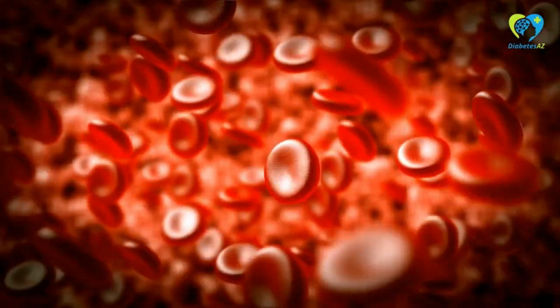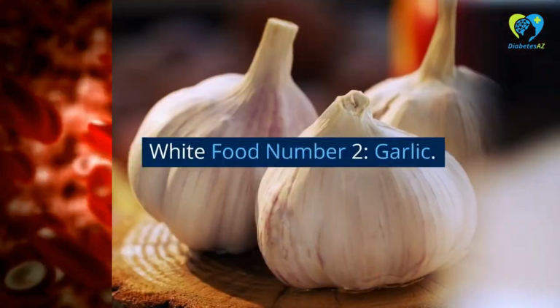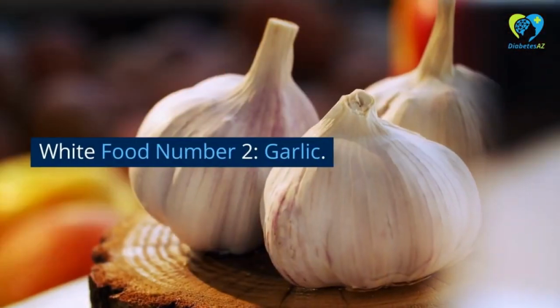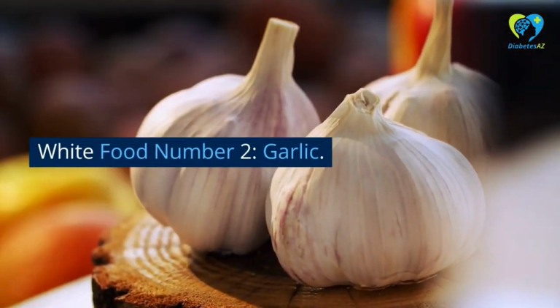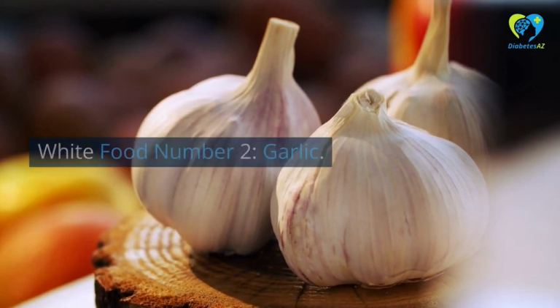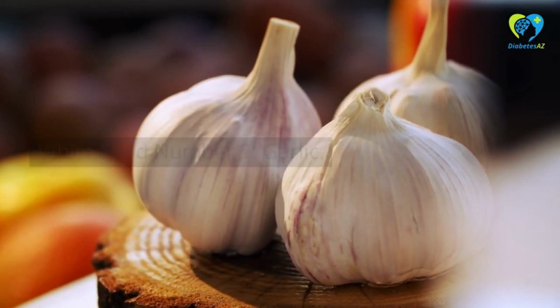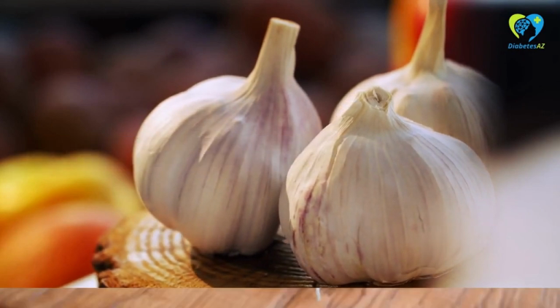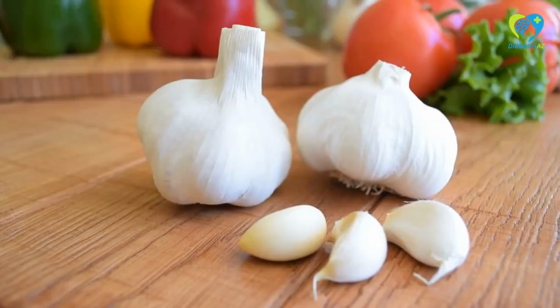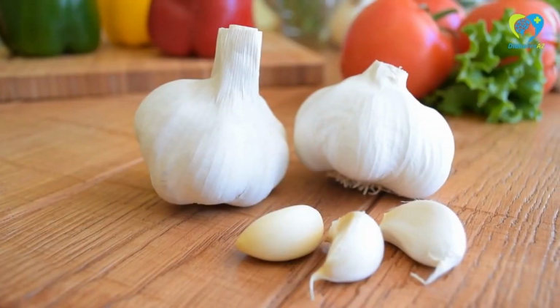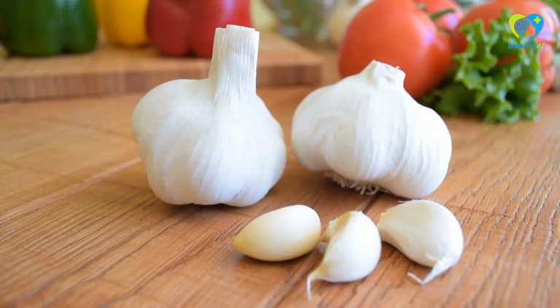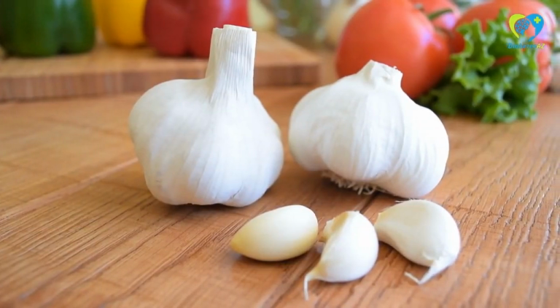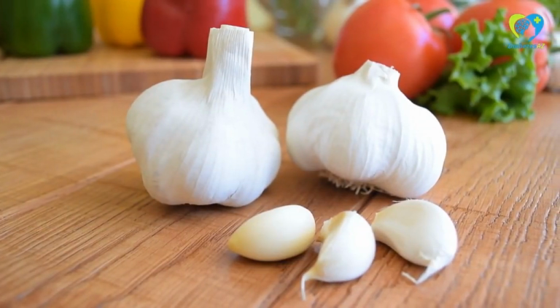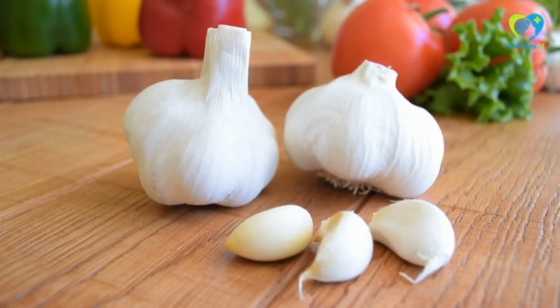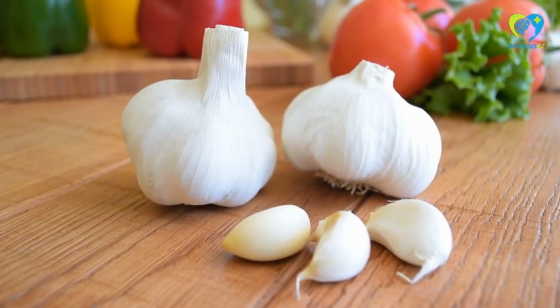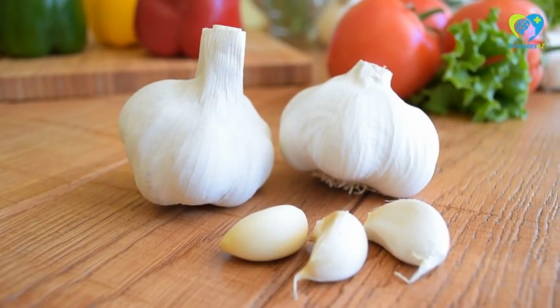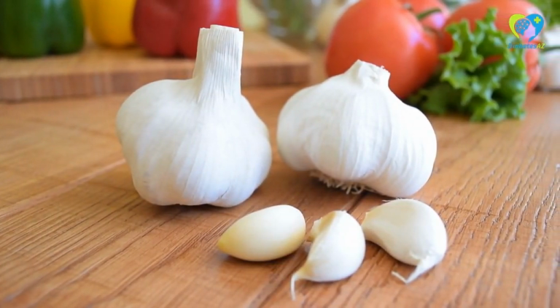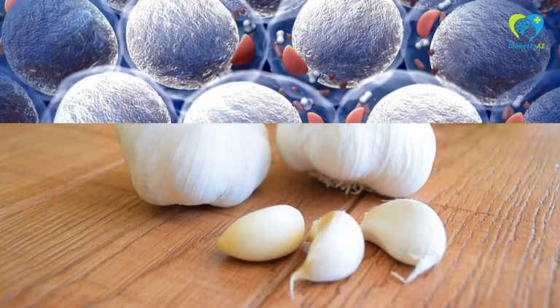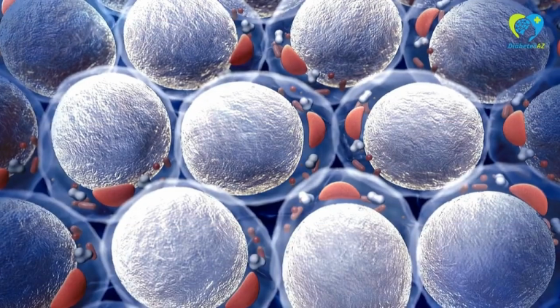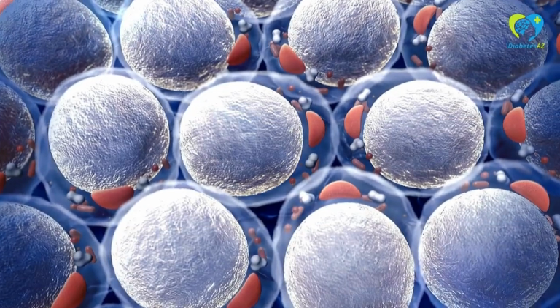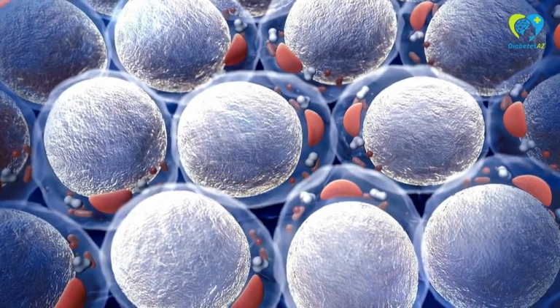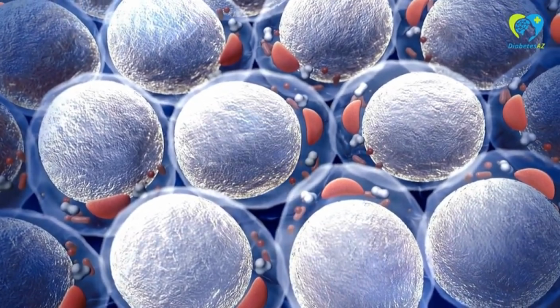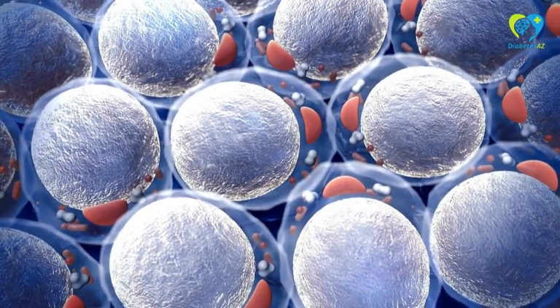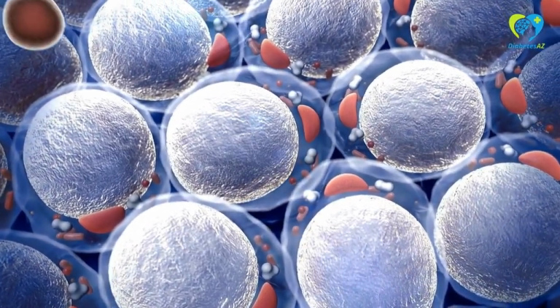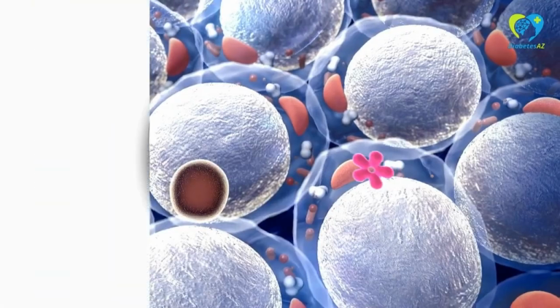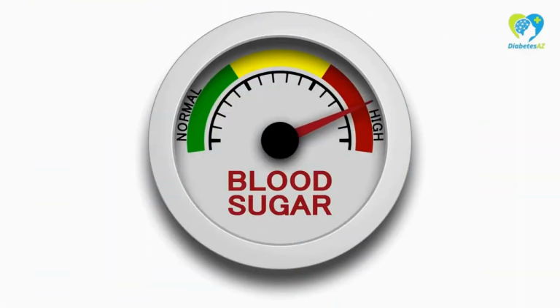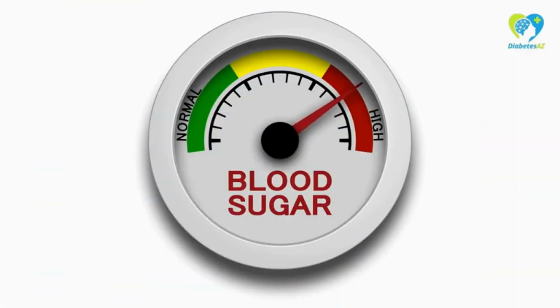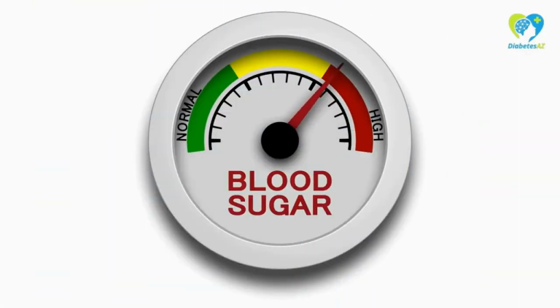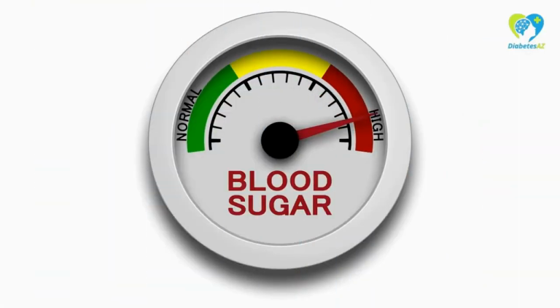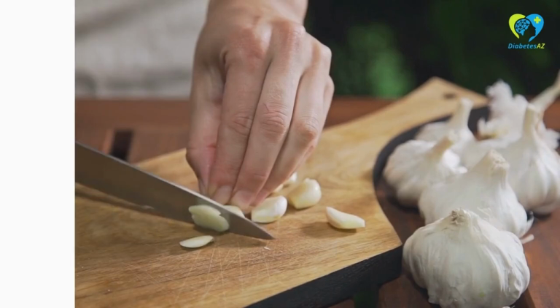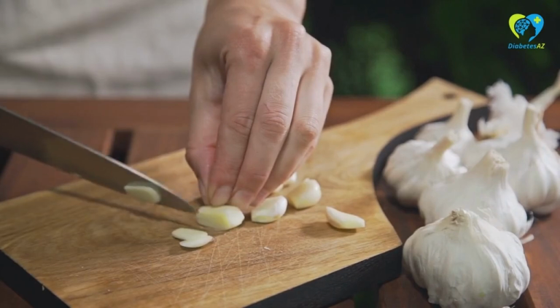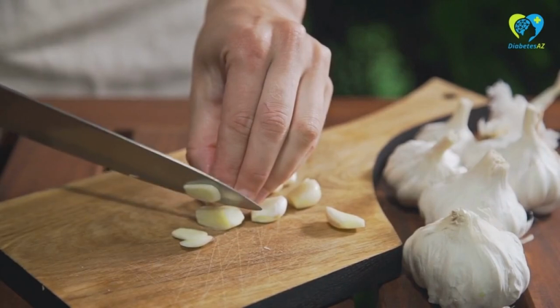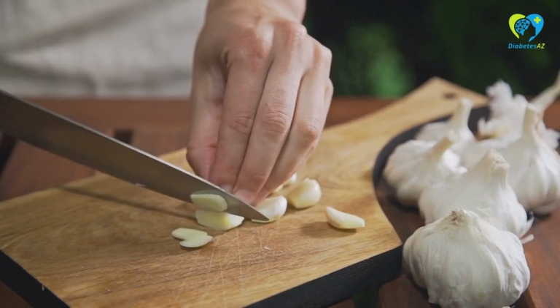White Food Number 2: Garlic. Garlic is another white food that can help lower blood glucose levels. It has been shown to improve insulin sensitivity and lower blood sugar levels, making it a great food for diabetics.